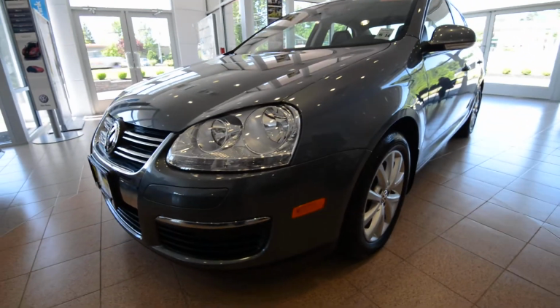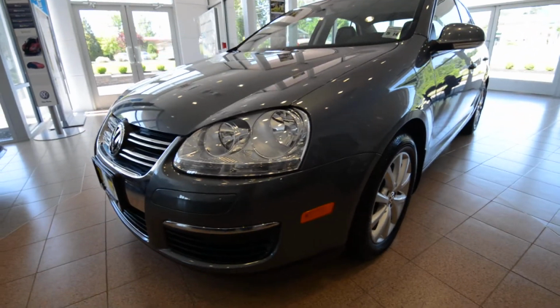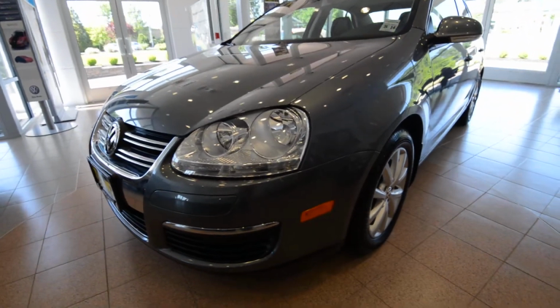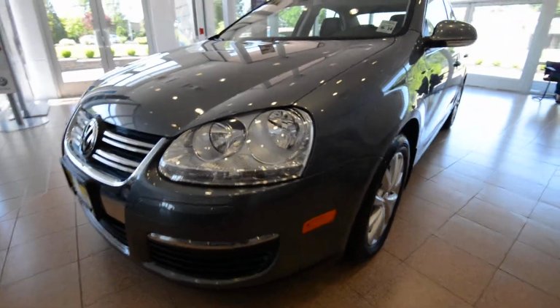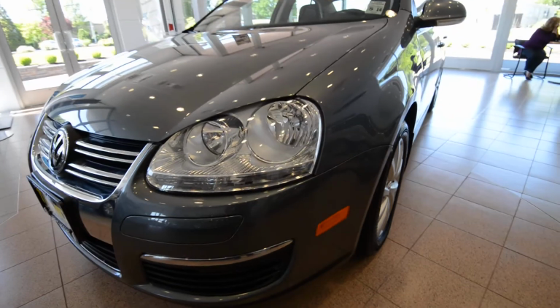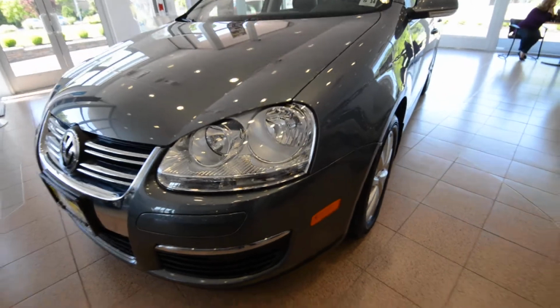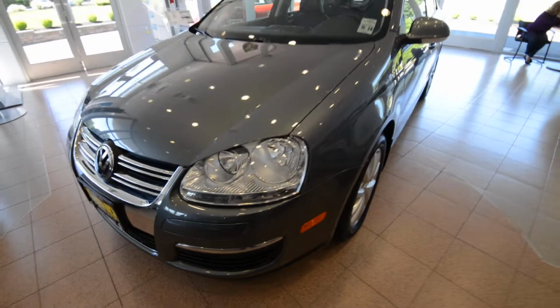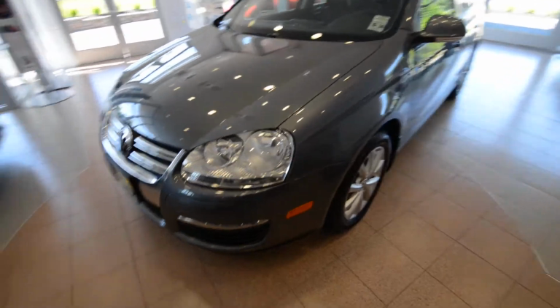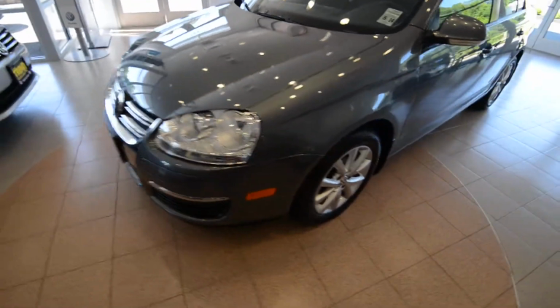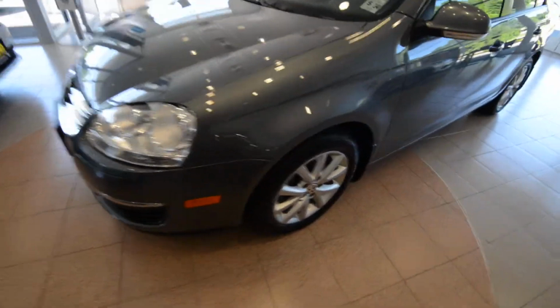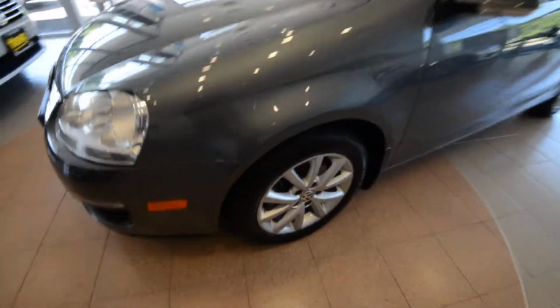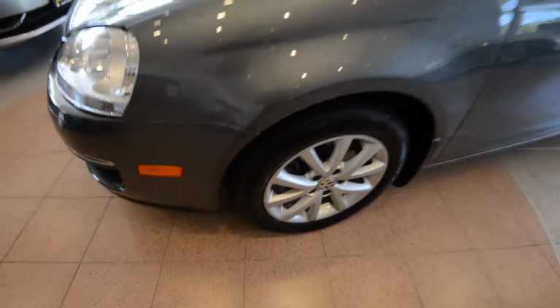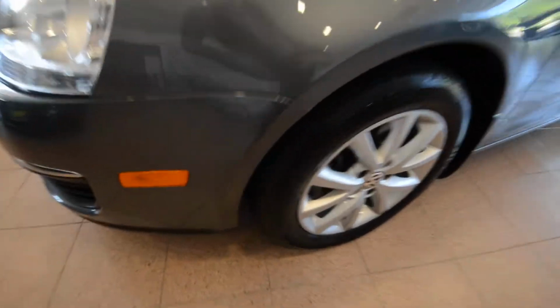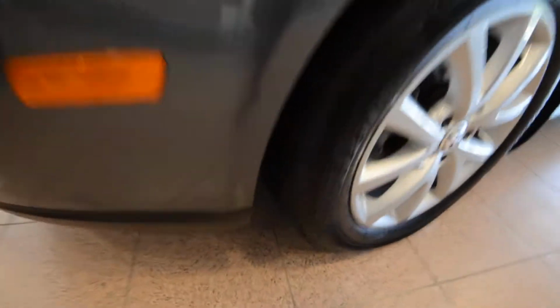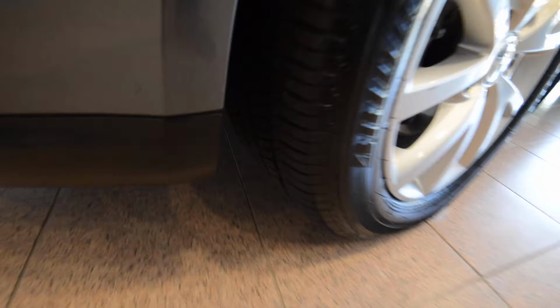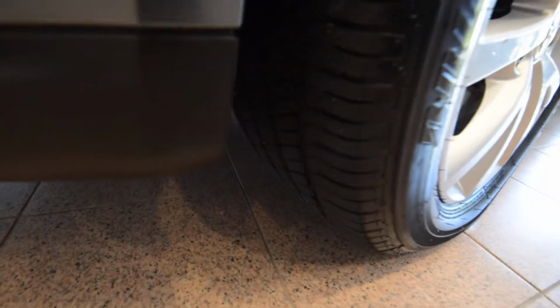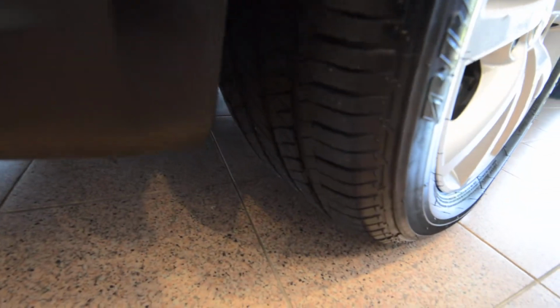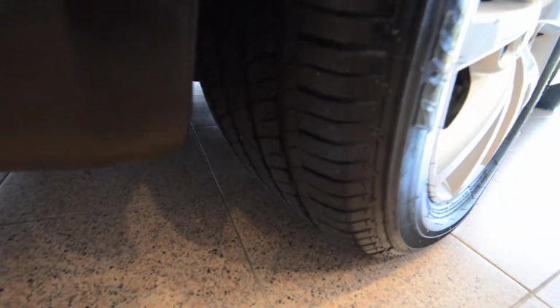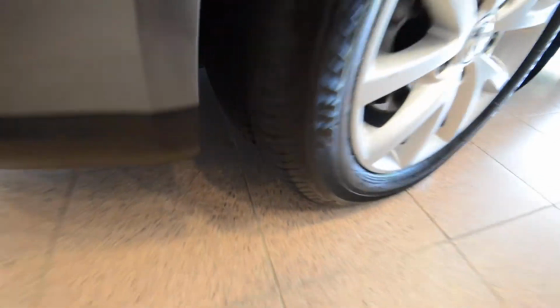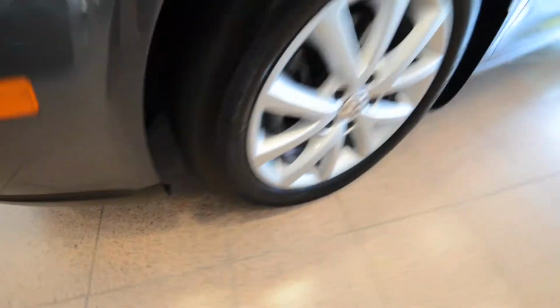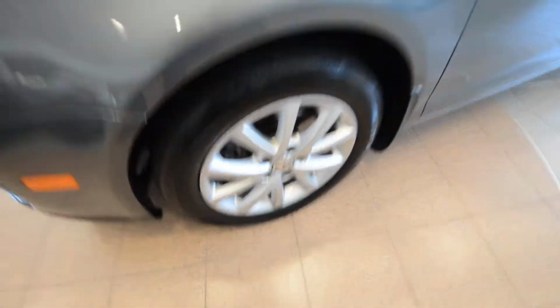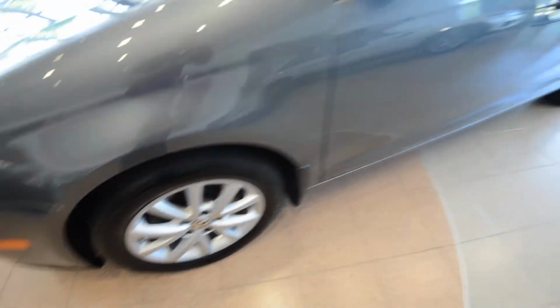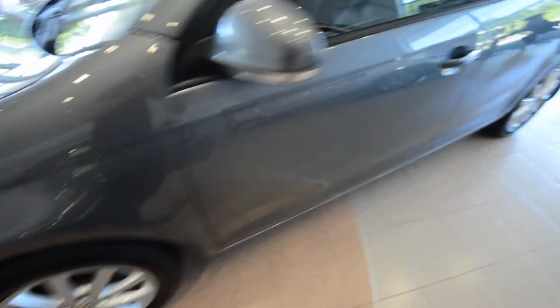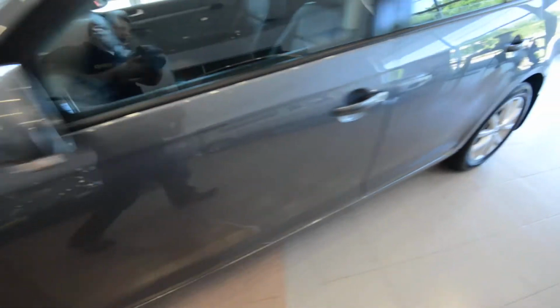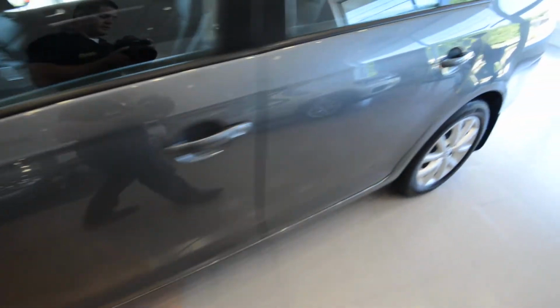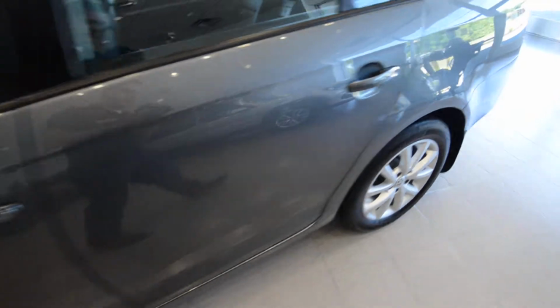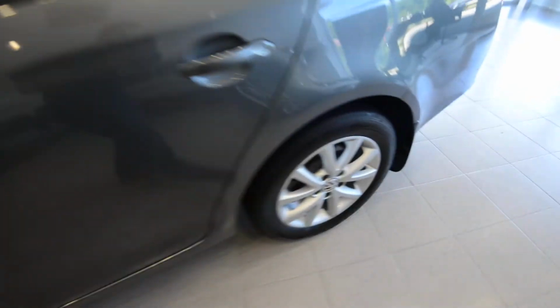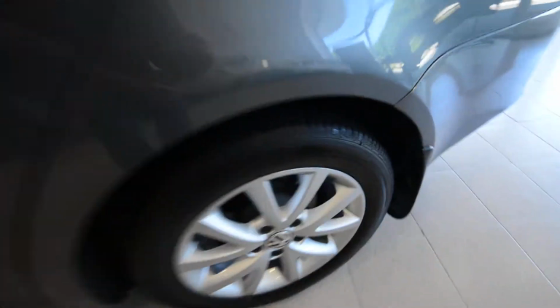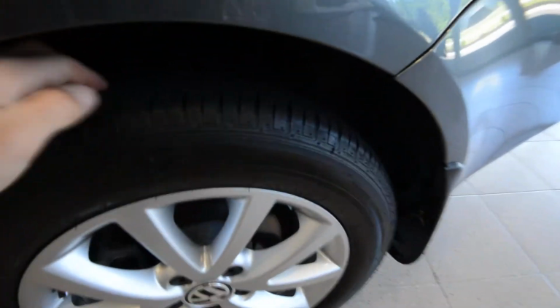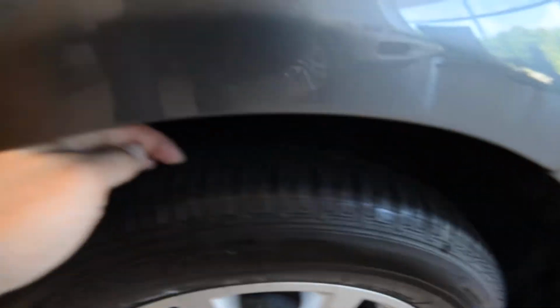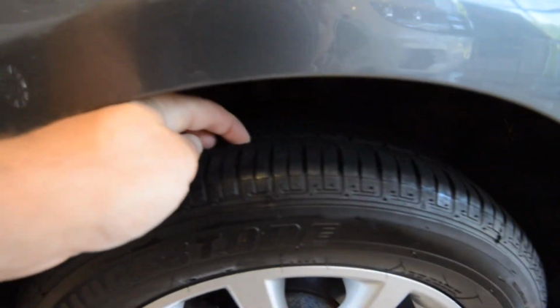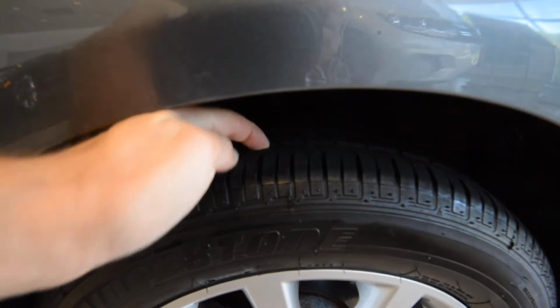I'm really not seeing any dents or dings or anything like that, so it's pretty good. The front tires look new, and the back tires are pretty well-matched as well — just a little less tread.